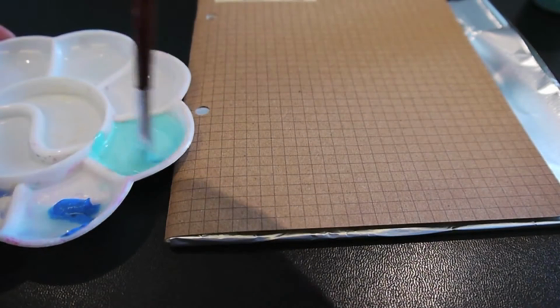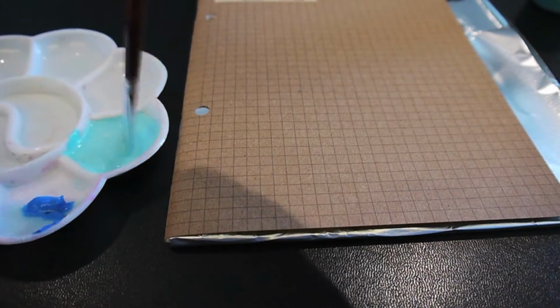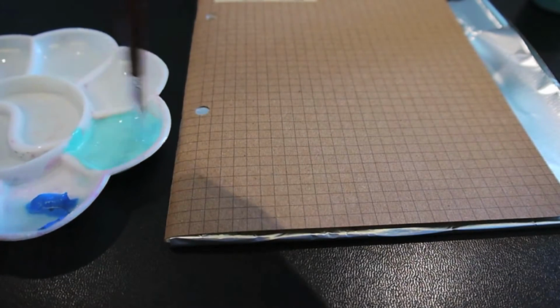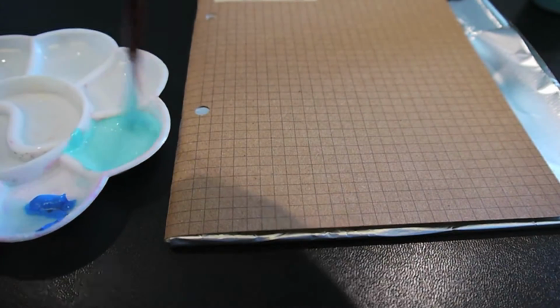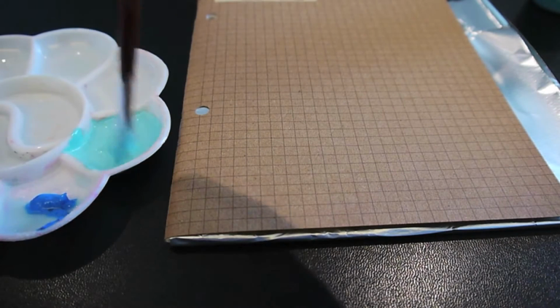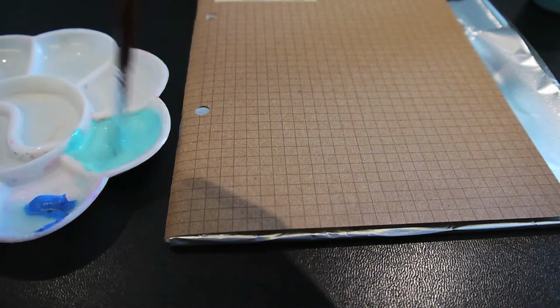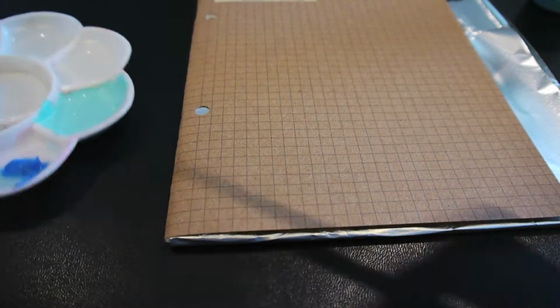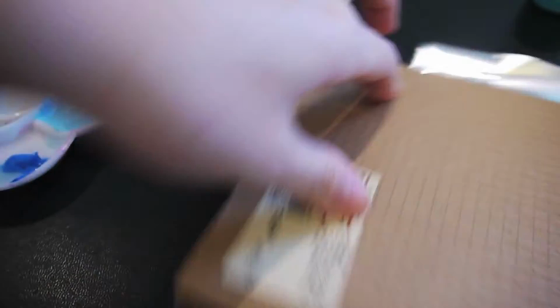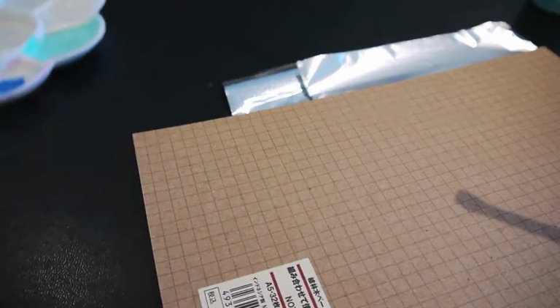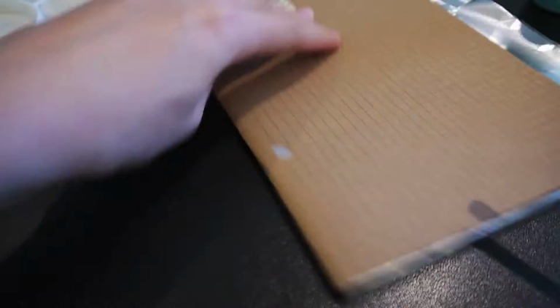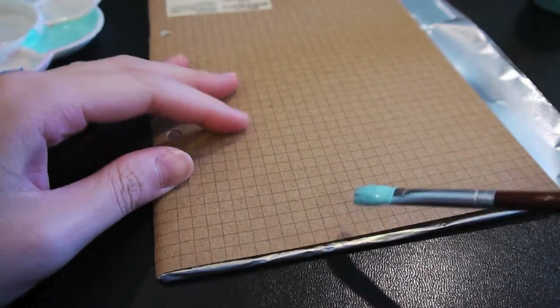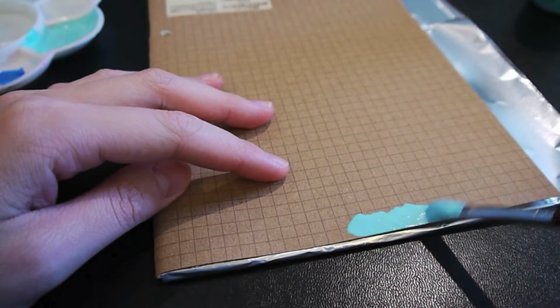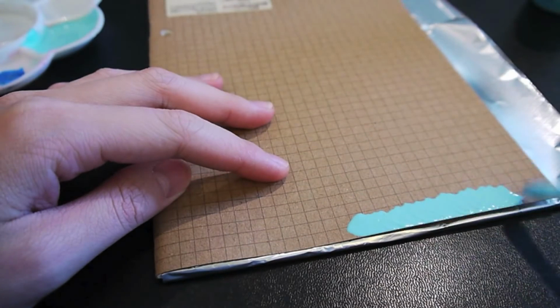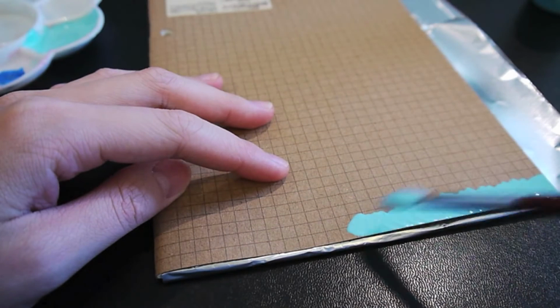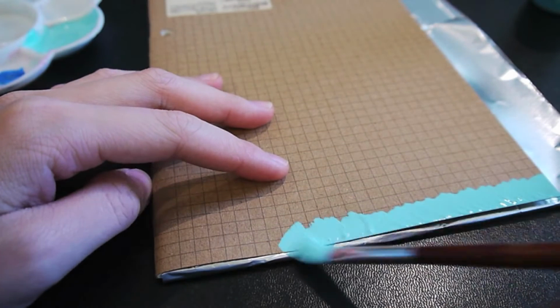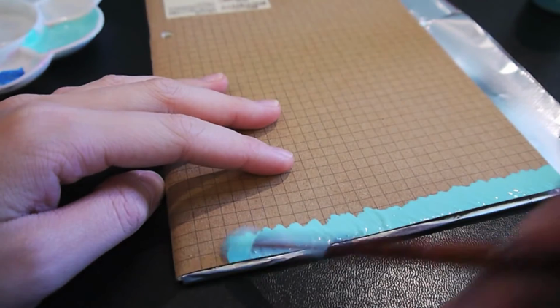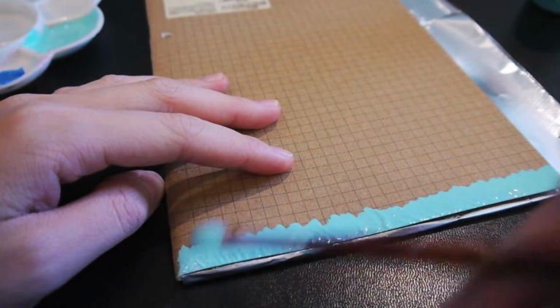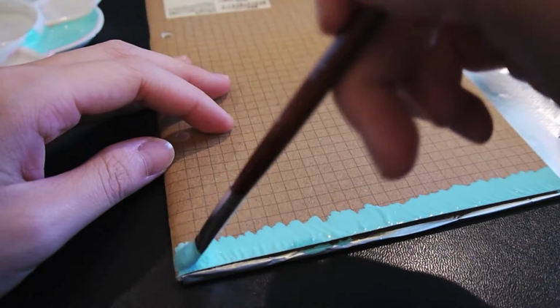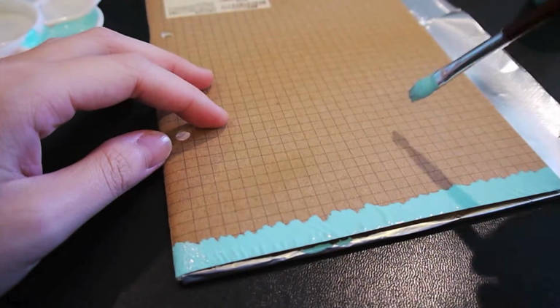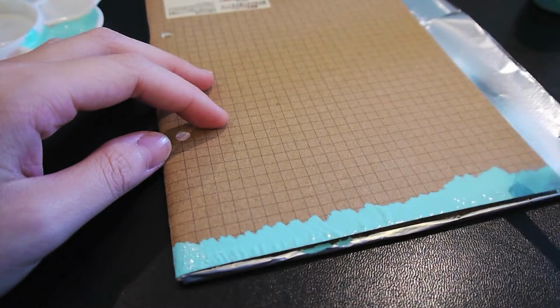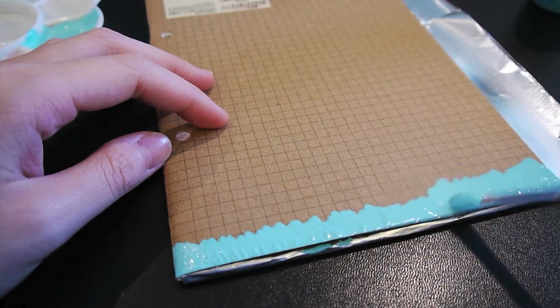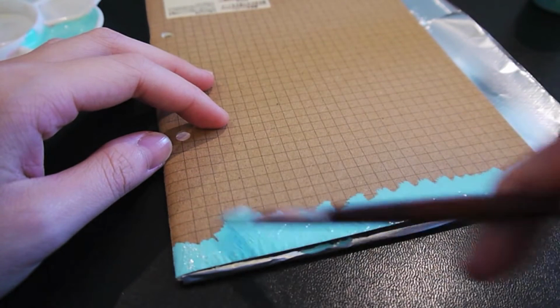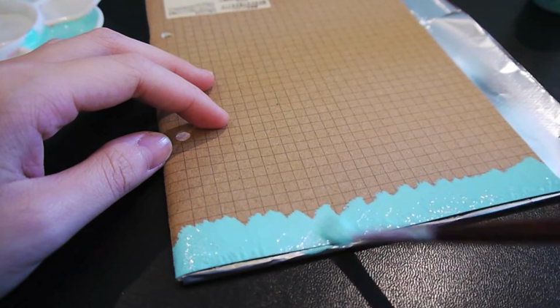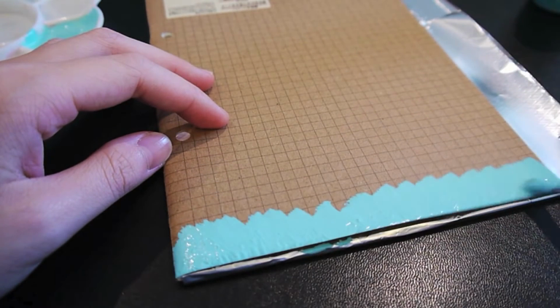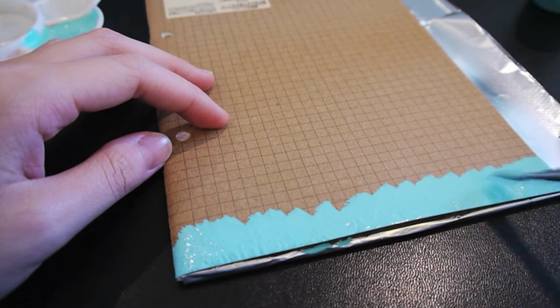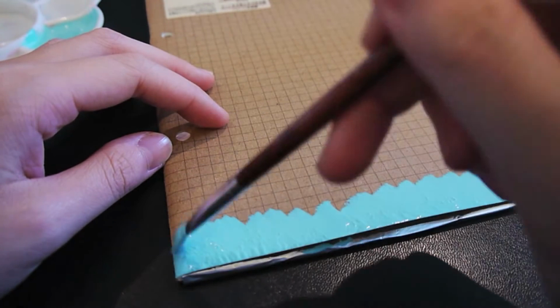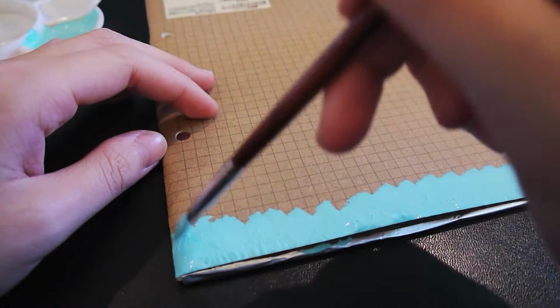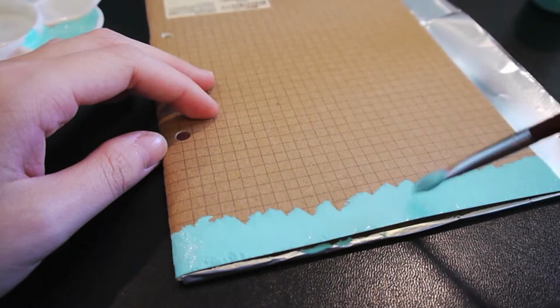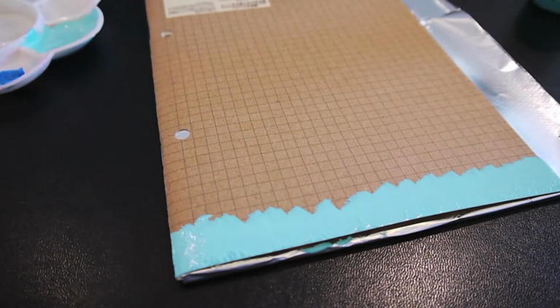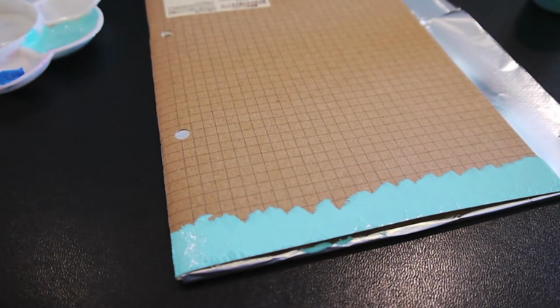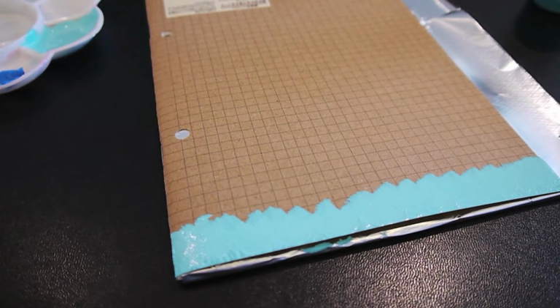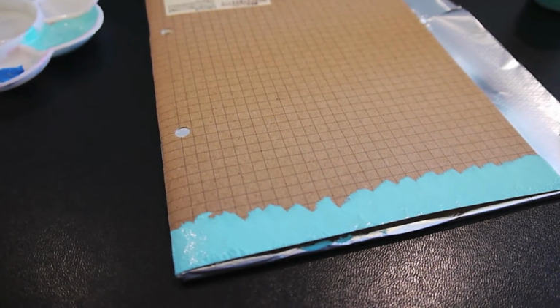Starting off with my light blue color, I'm first going to put a more opaque layer so that the other colors show up. That's just on the very edge of the notebook, and I'm going to let that dry for about 10 minutes.